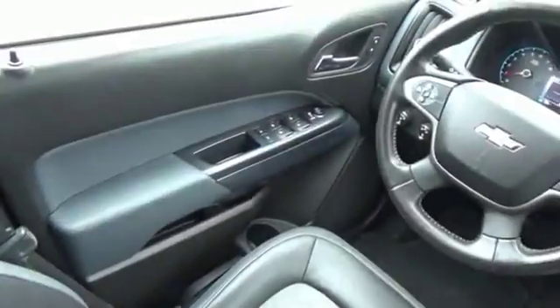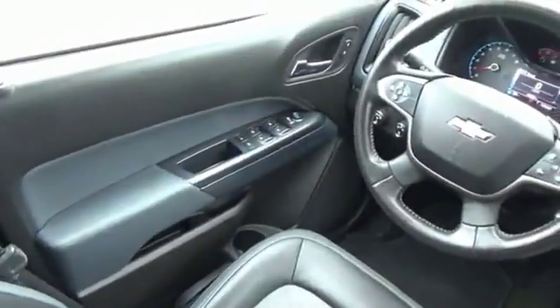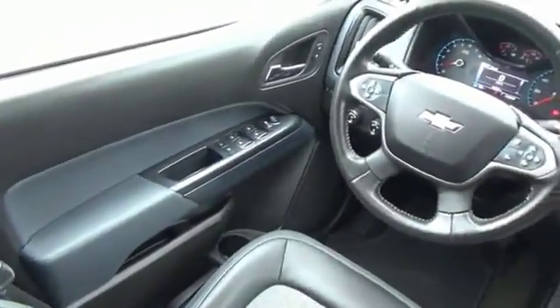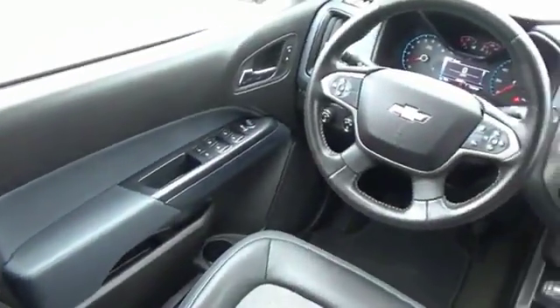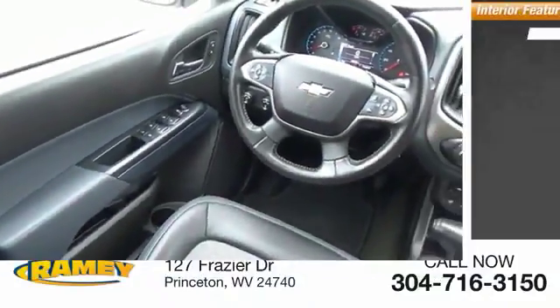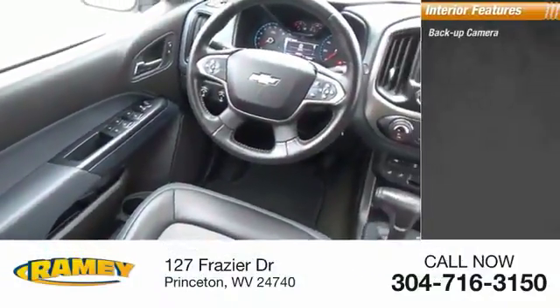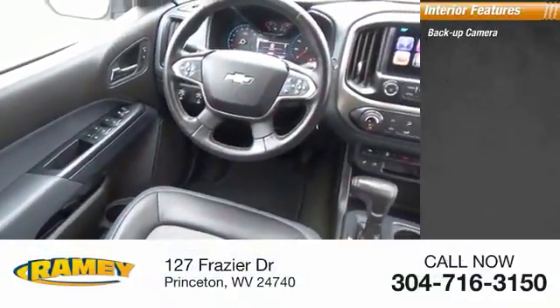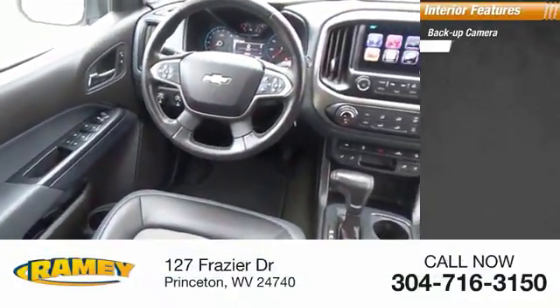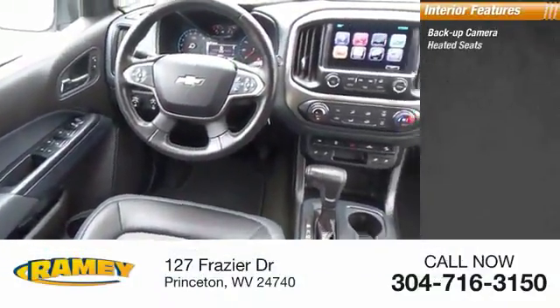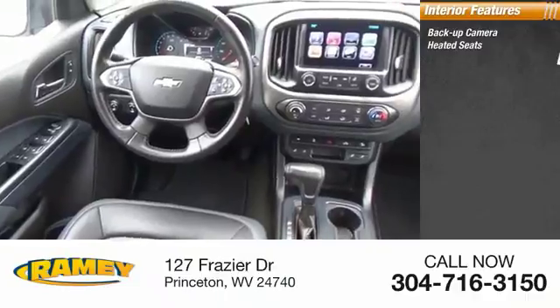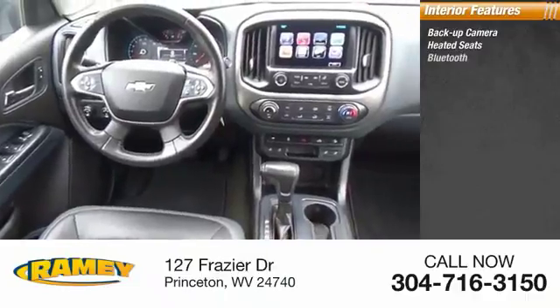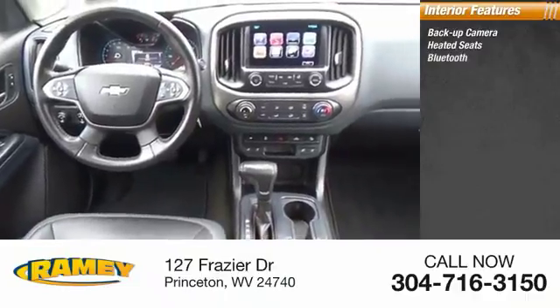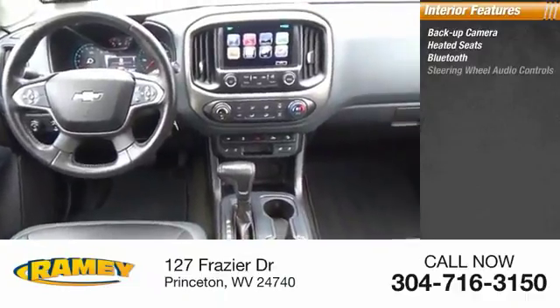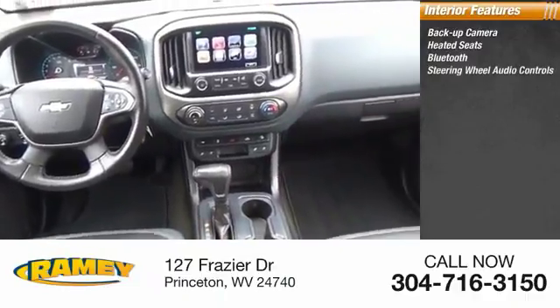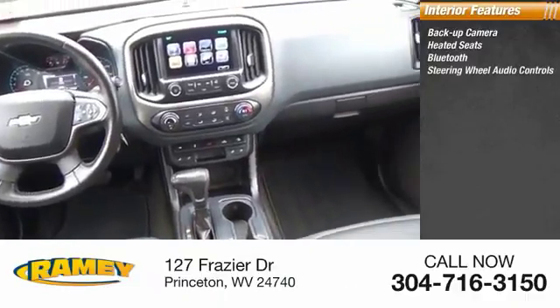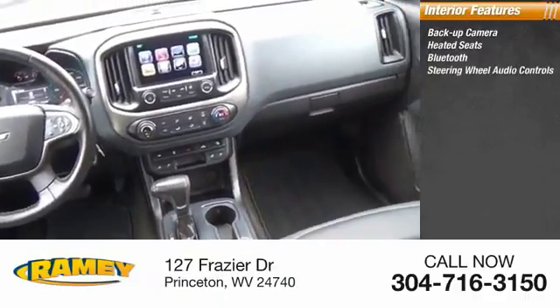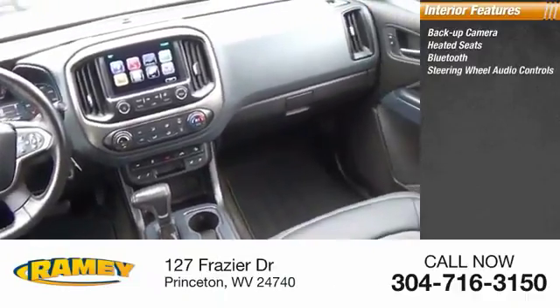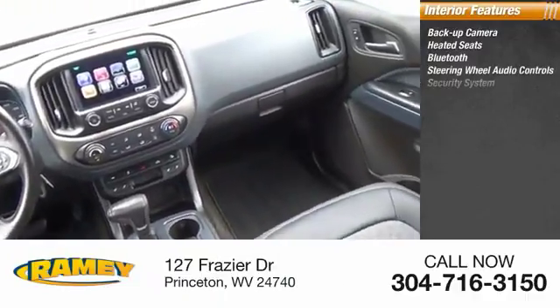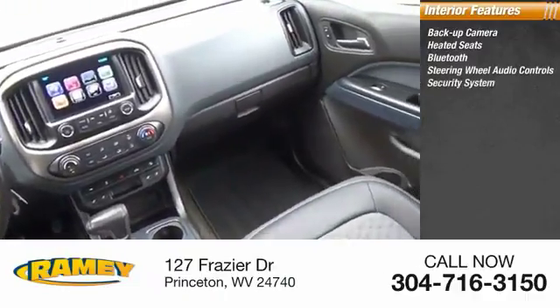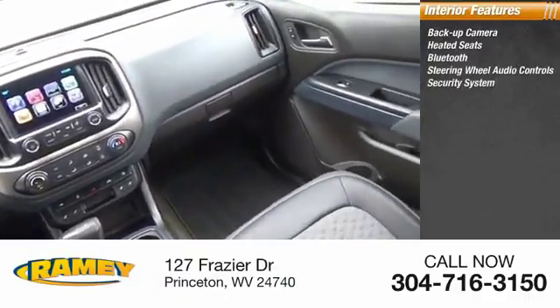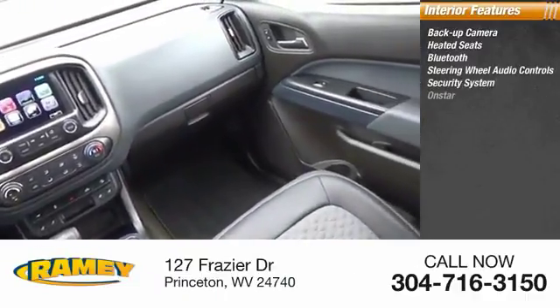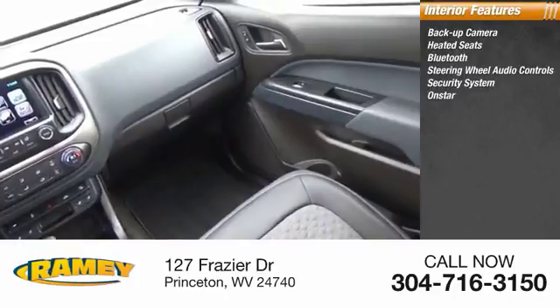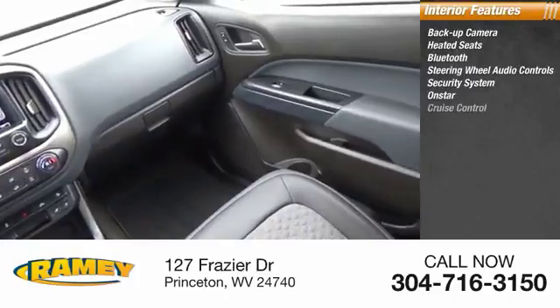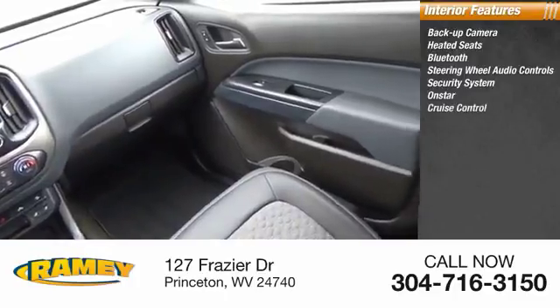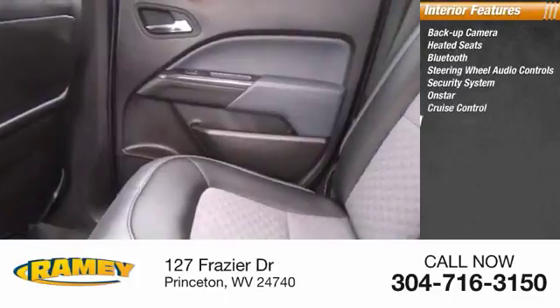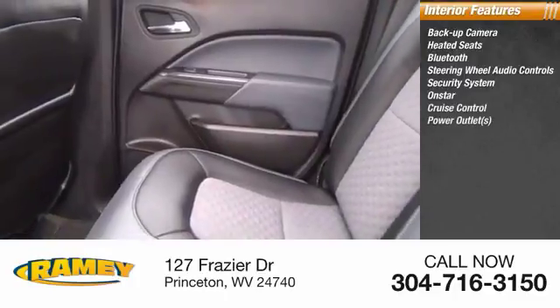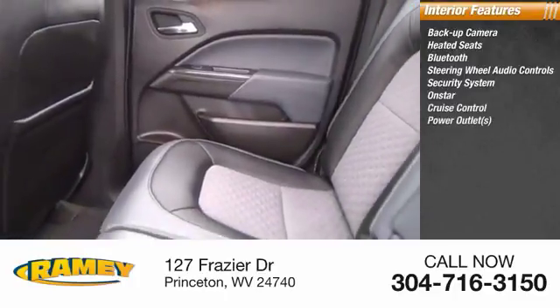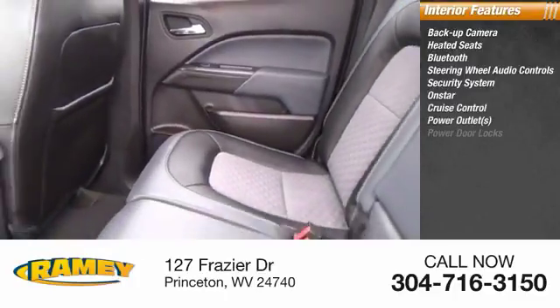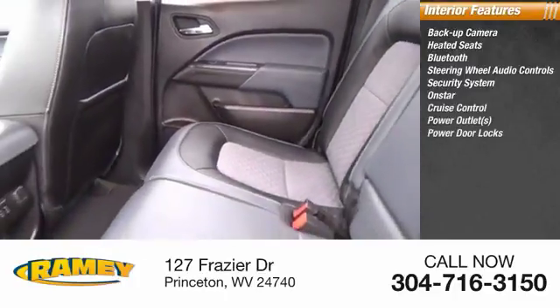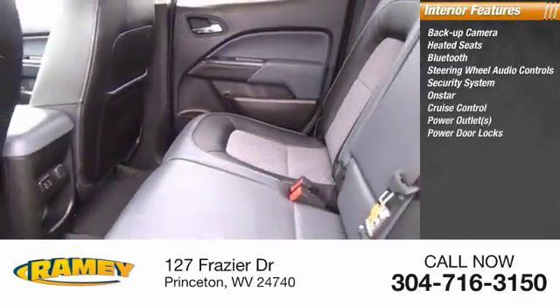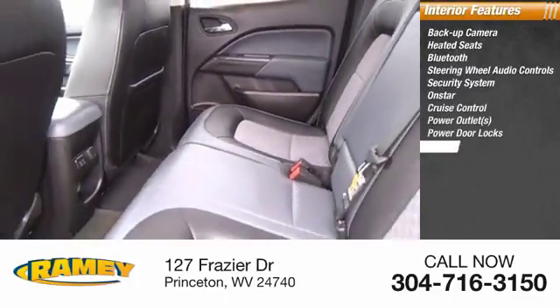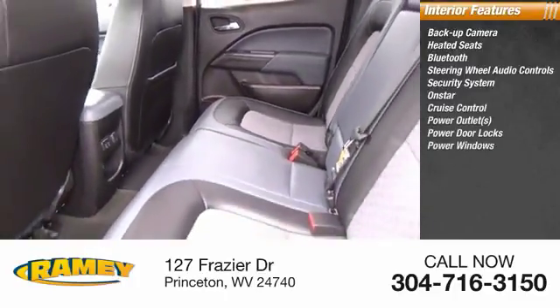Inside, you'll find backup camera, heated seats, Bluetooth, steering wheel audio controls, security system, OnStar, cruise control, power outlets, power door locks, and power windows.